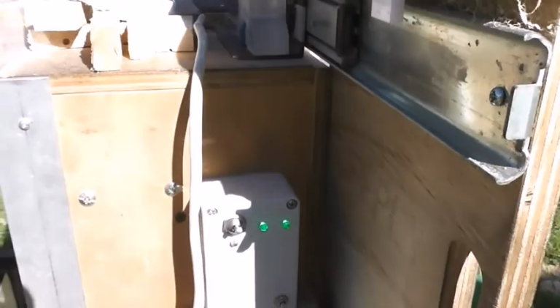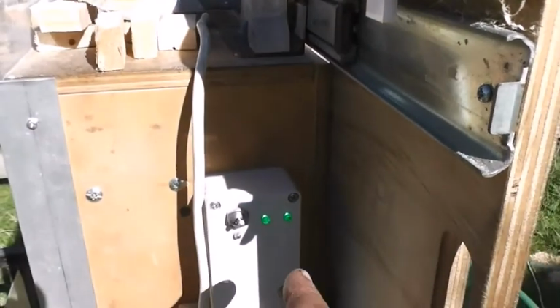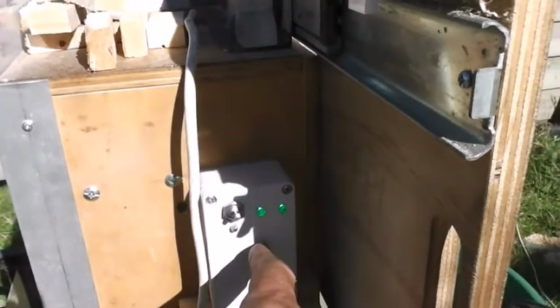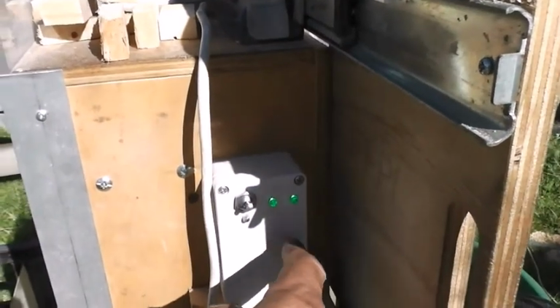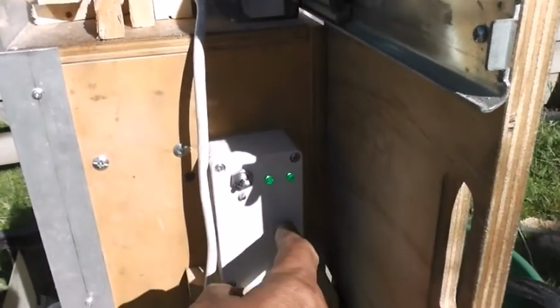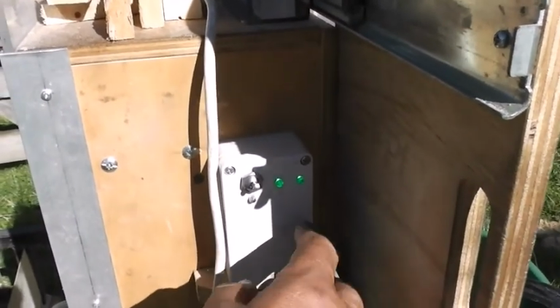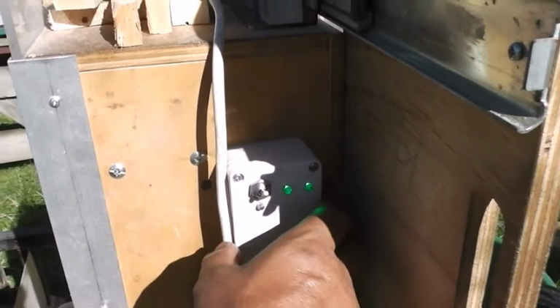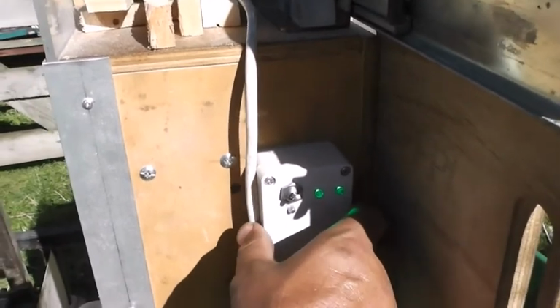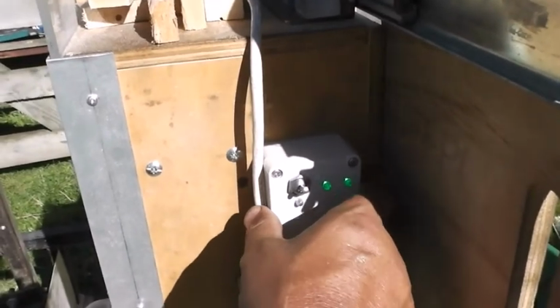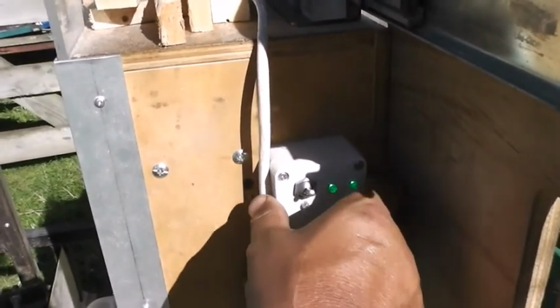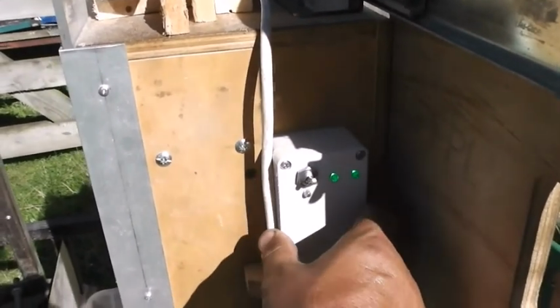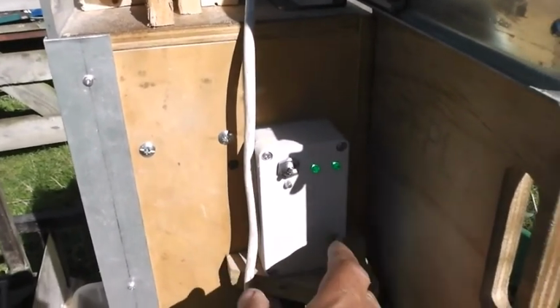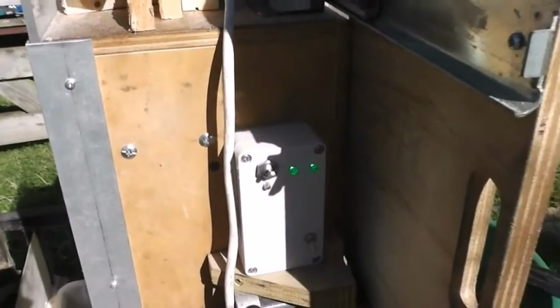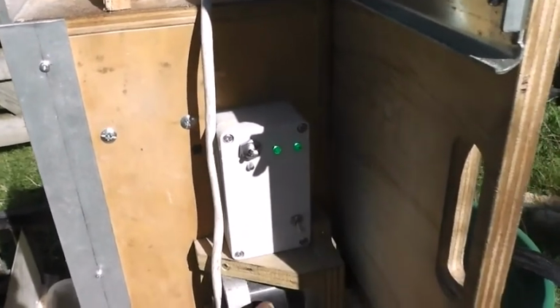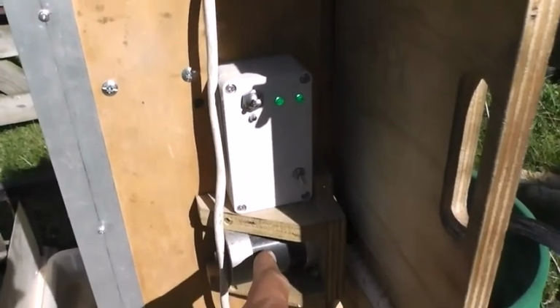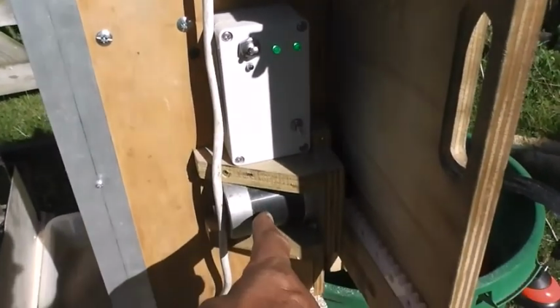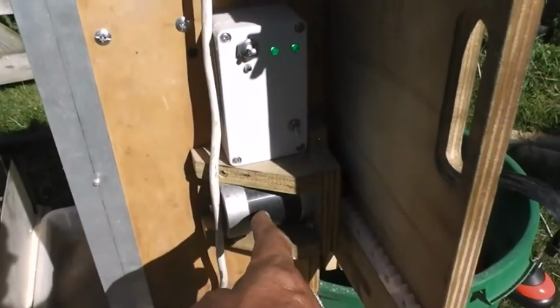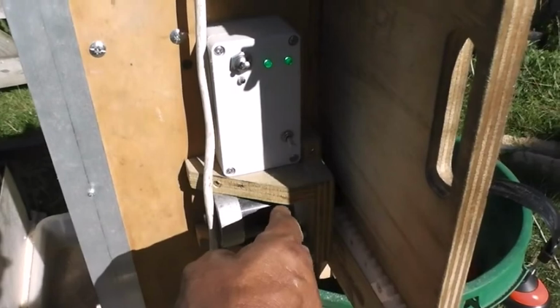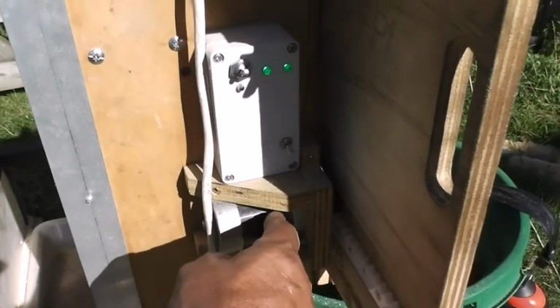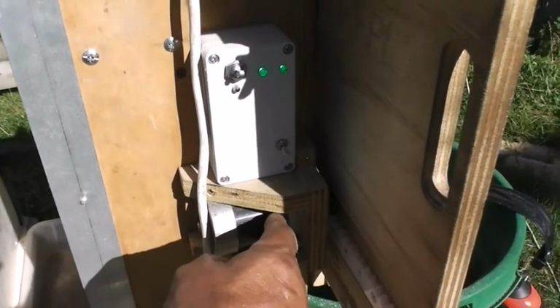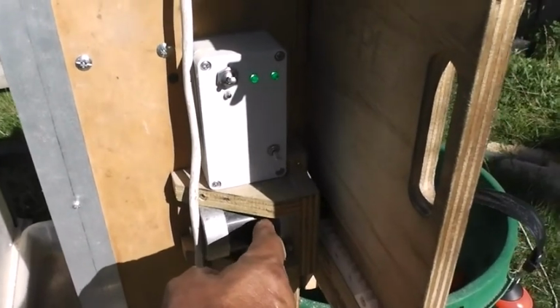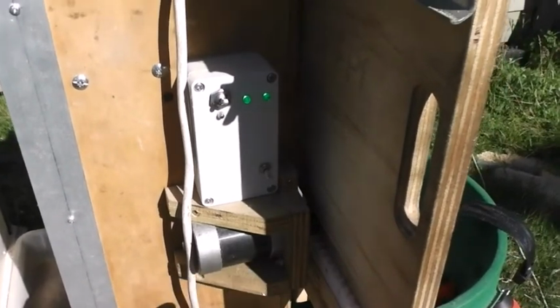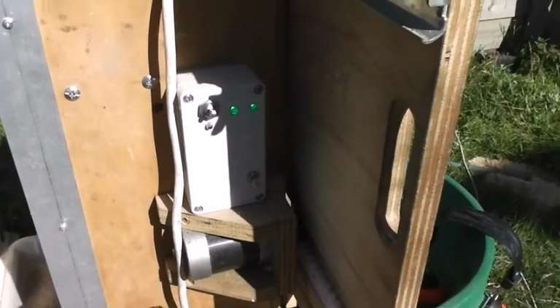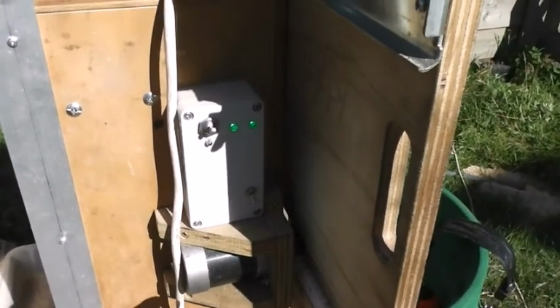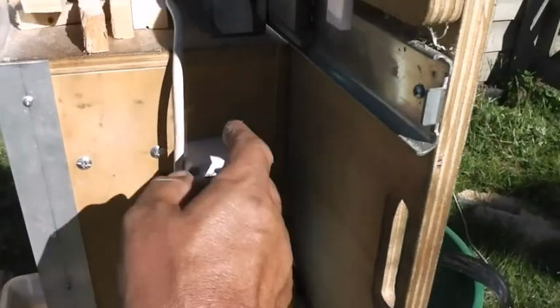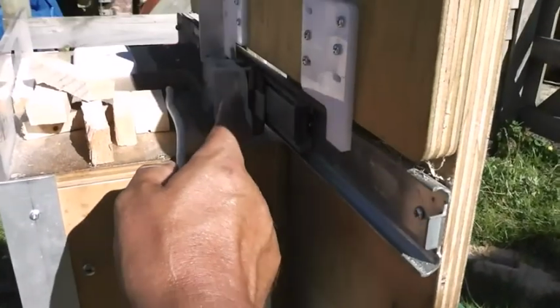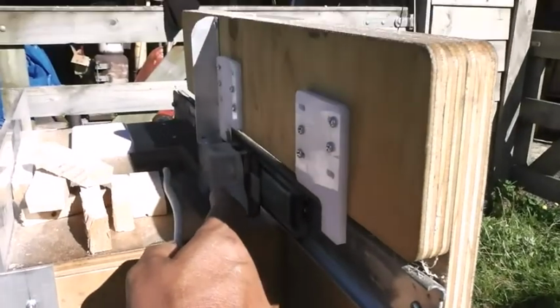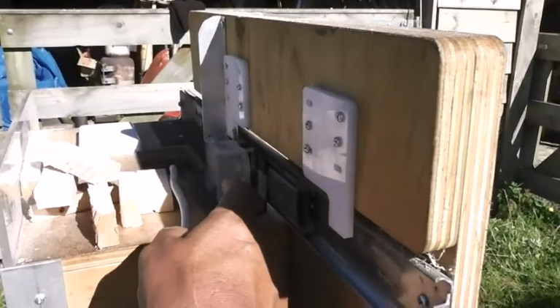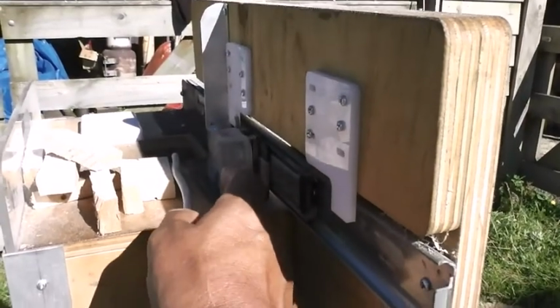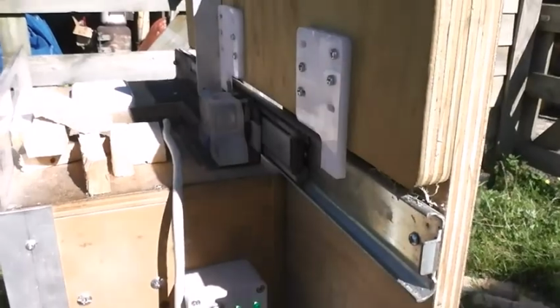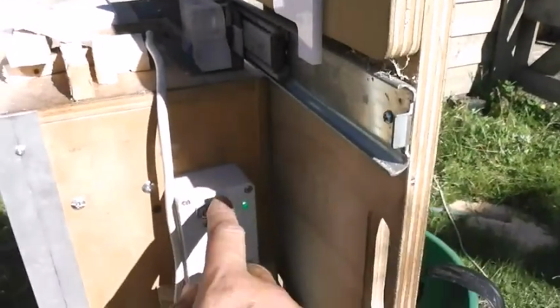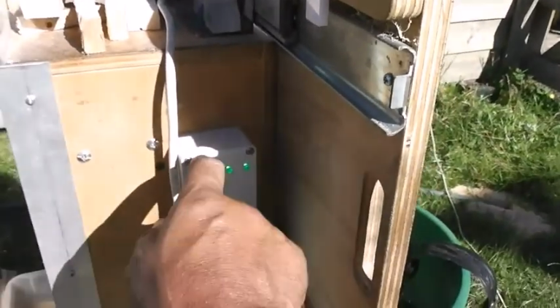What the slide controller does is a little computer inside this box. It simply operates the step motor, providing it with a stream of pulses to allow it to move forward and back in response to the switches. So we power it up.